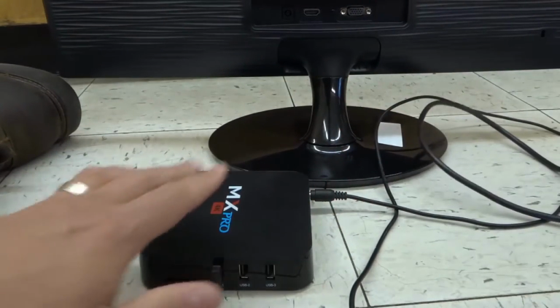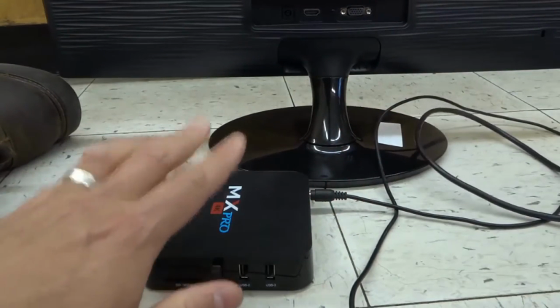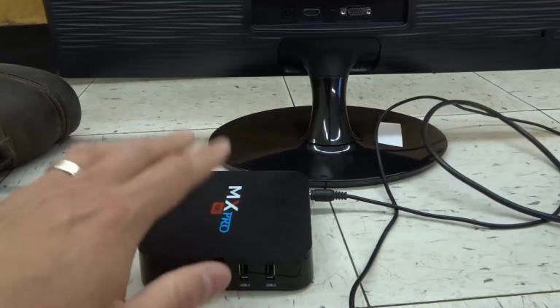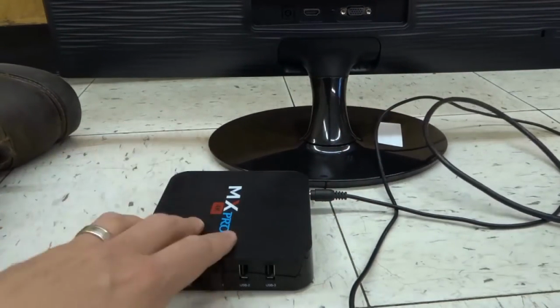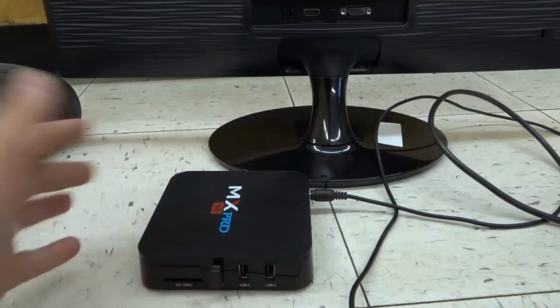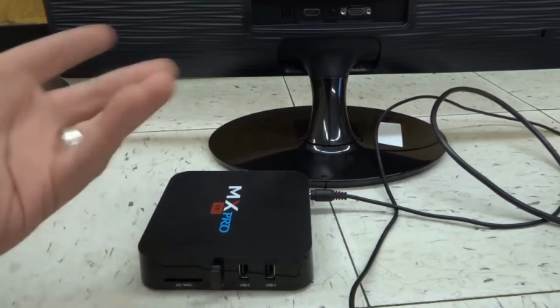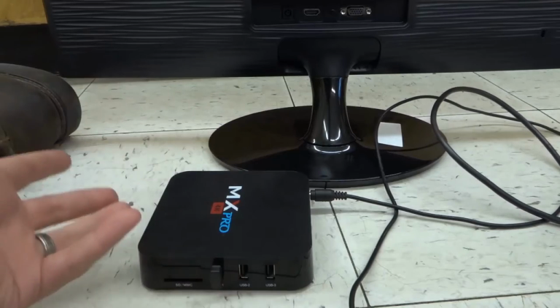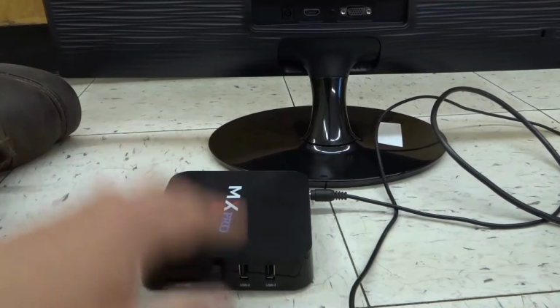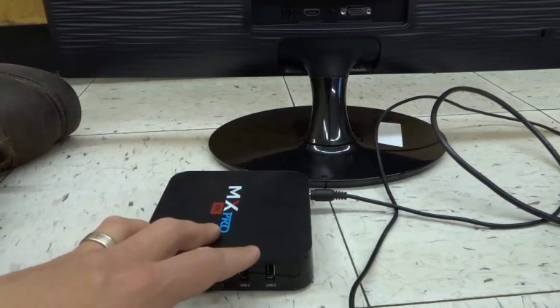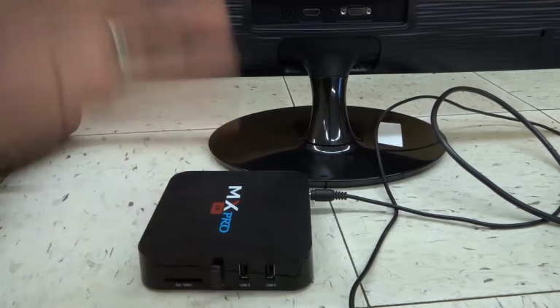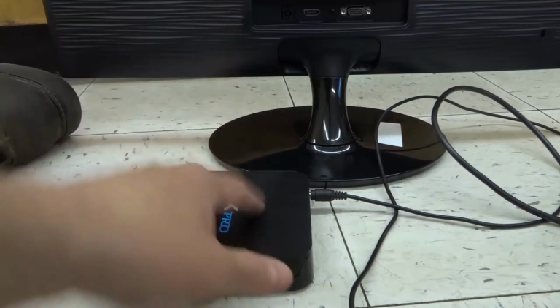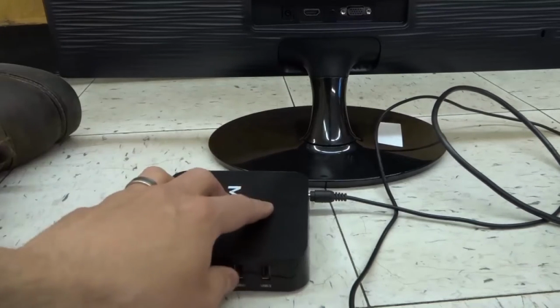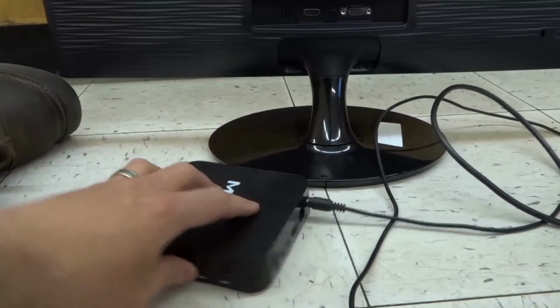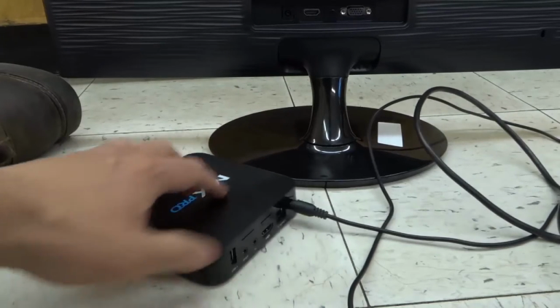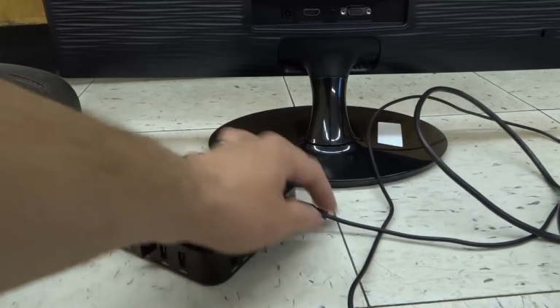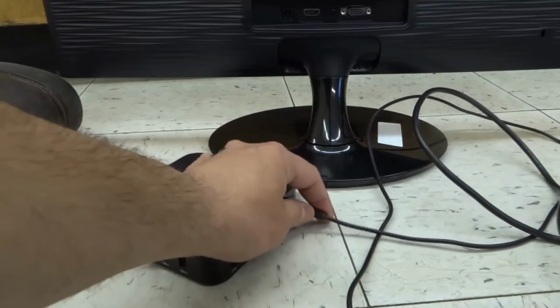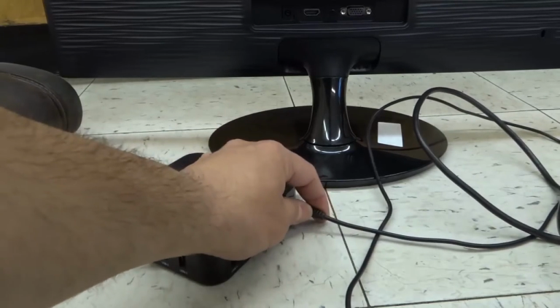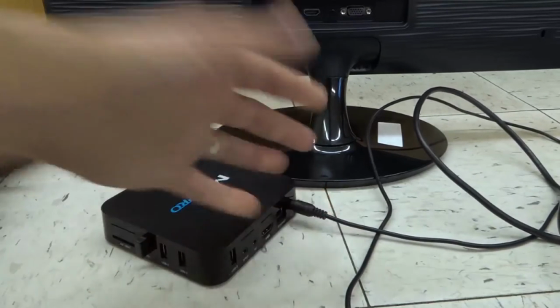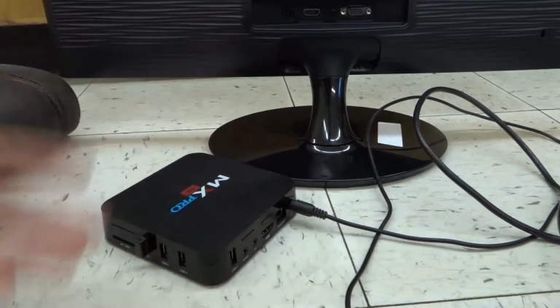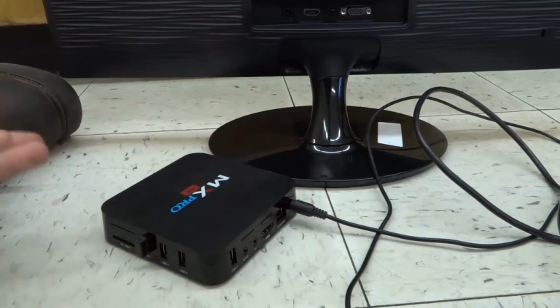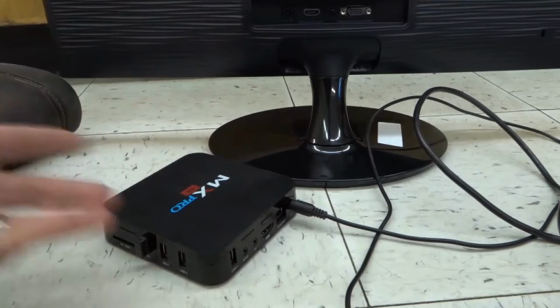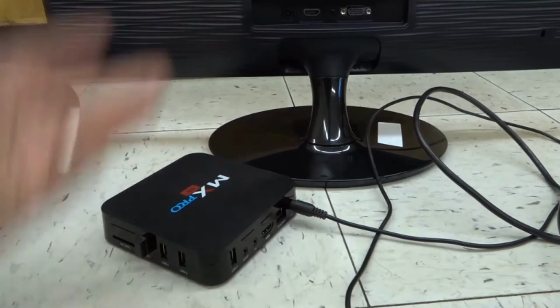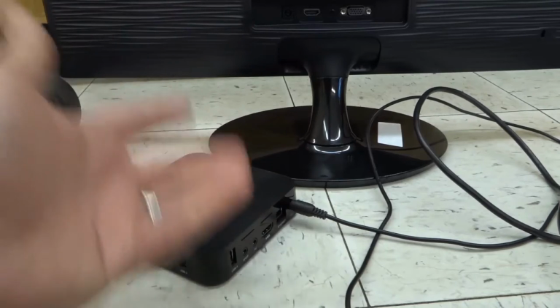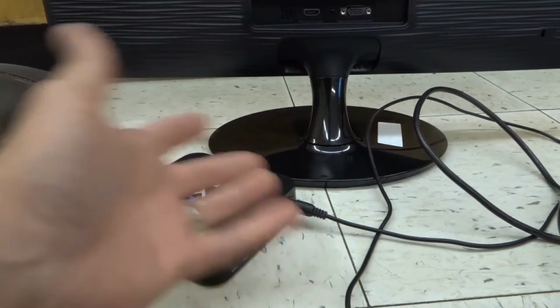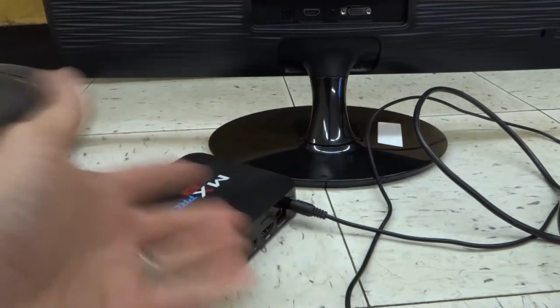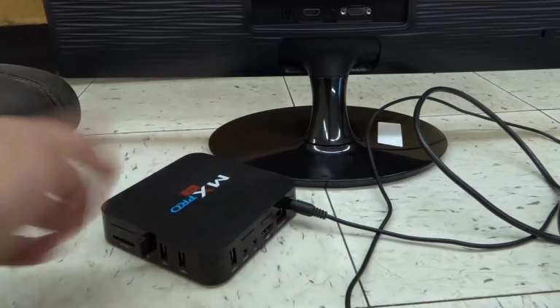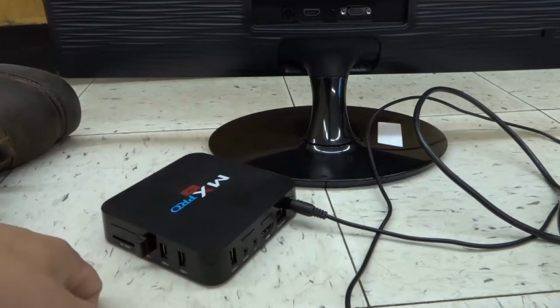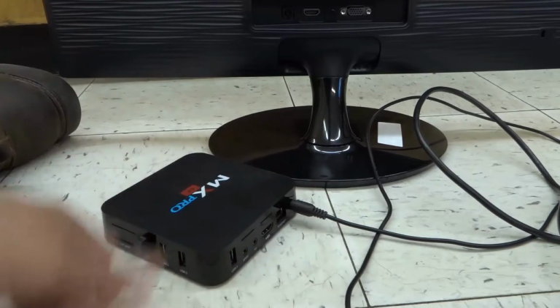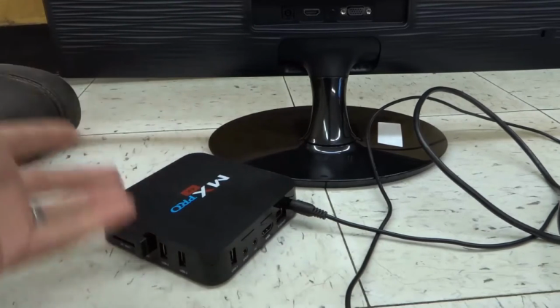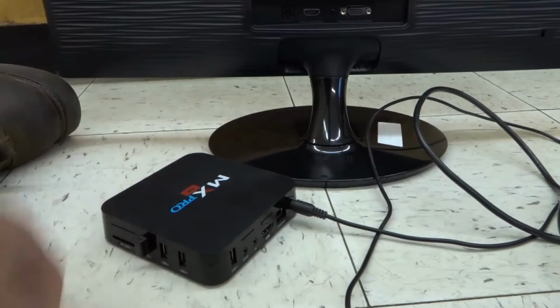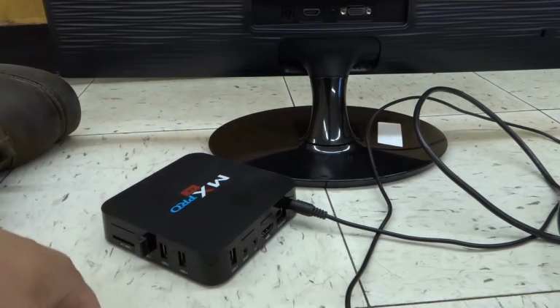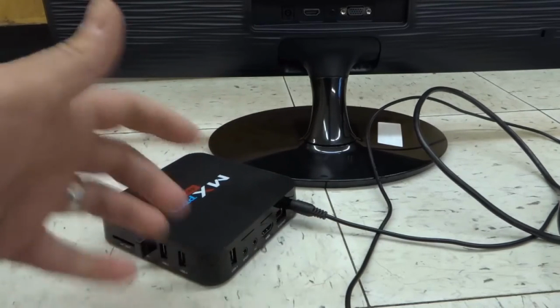Now this is not a standard cable box — this is an Android box — but I'm using it to represent a cable box because it has basically the same connections you would be using with a regular cable box.